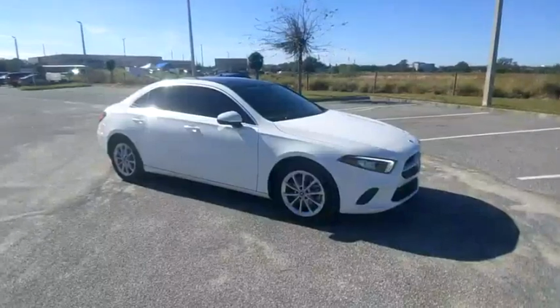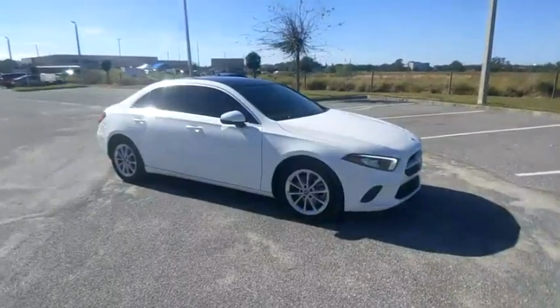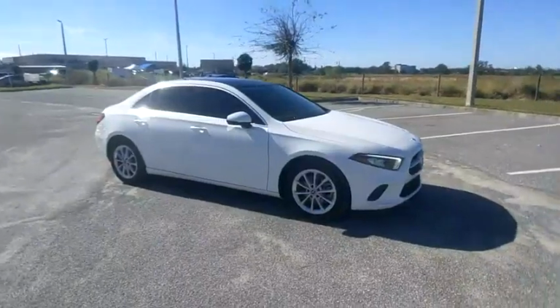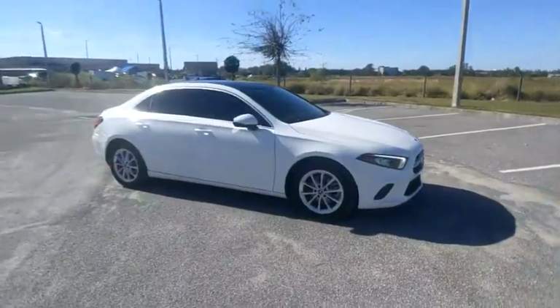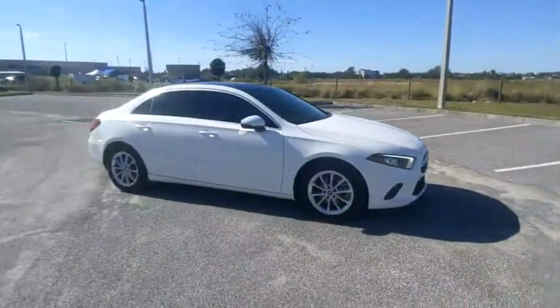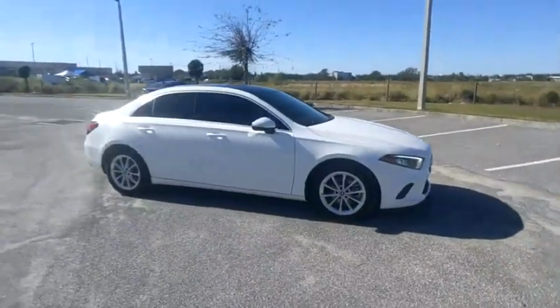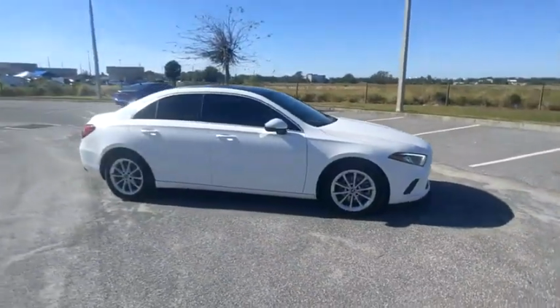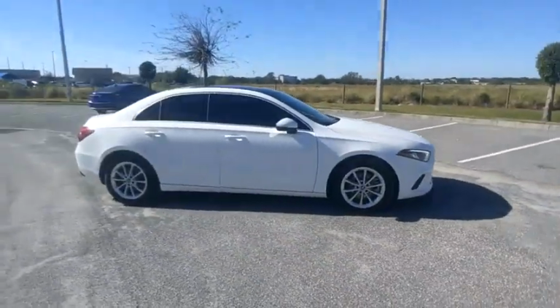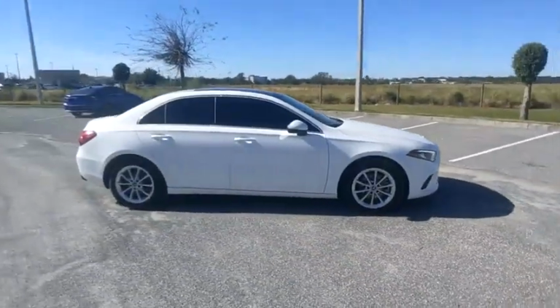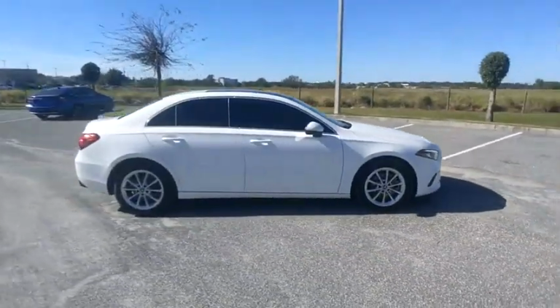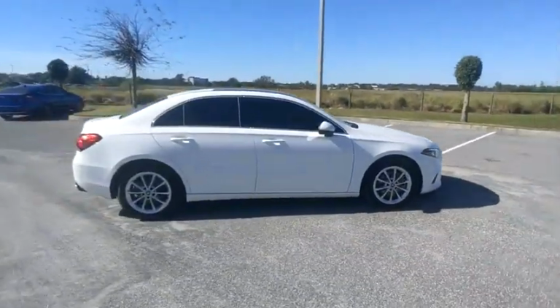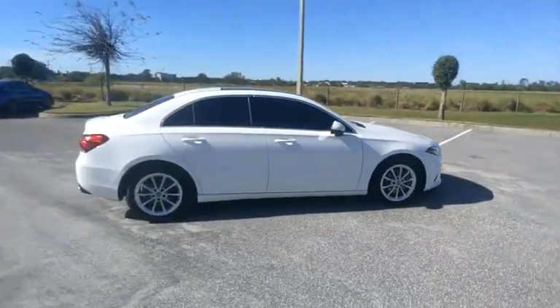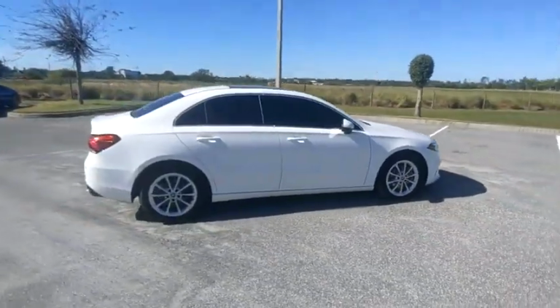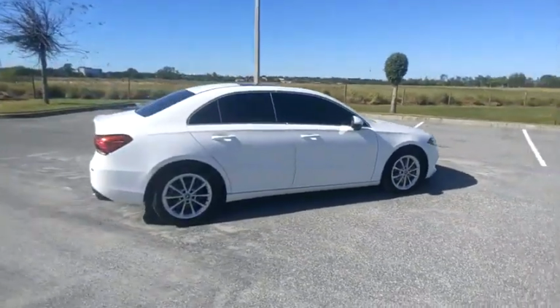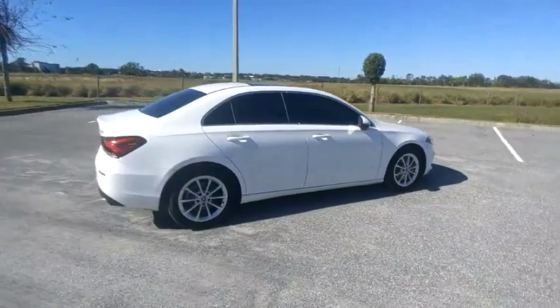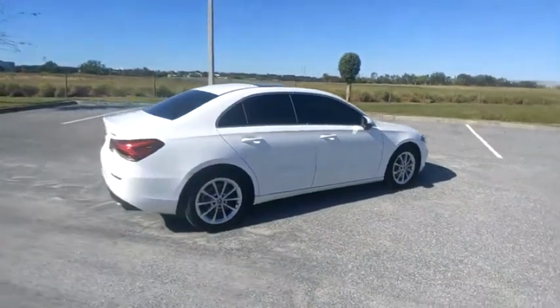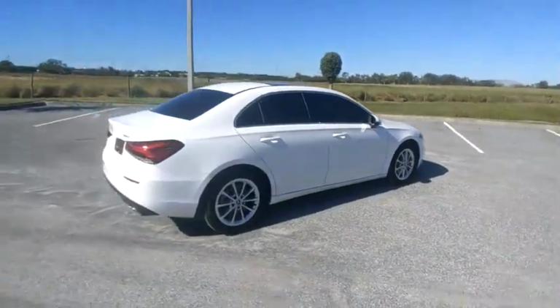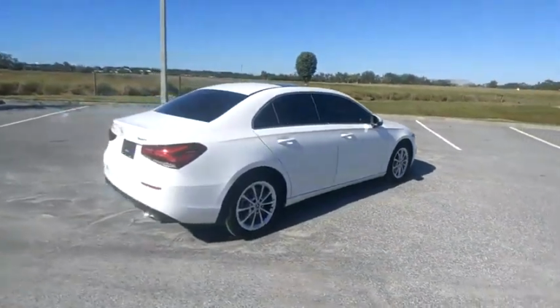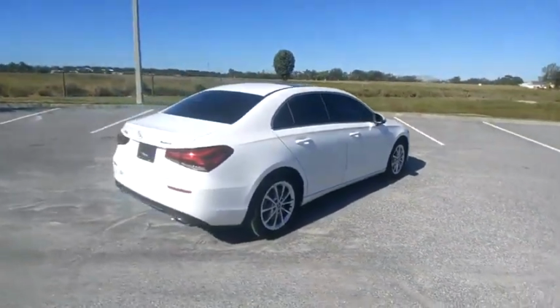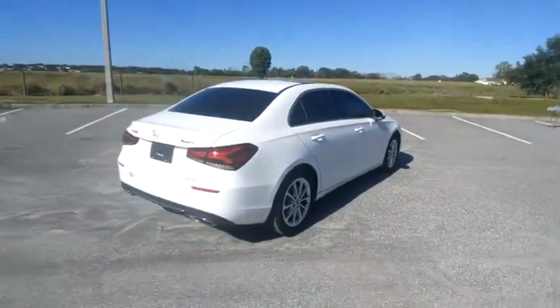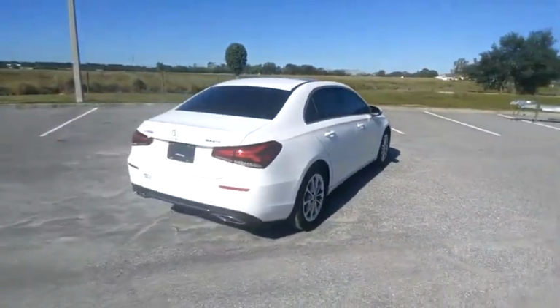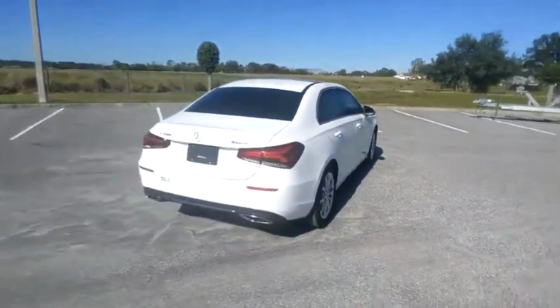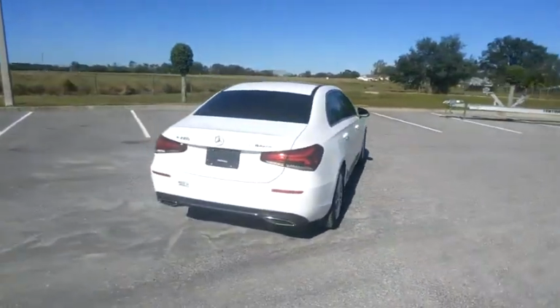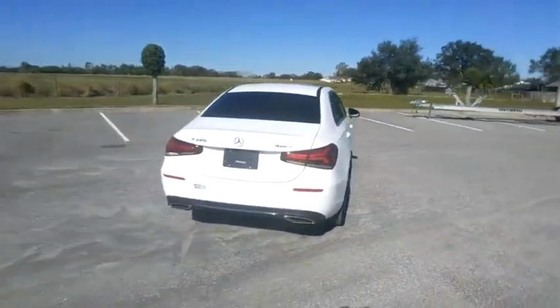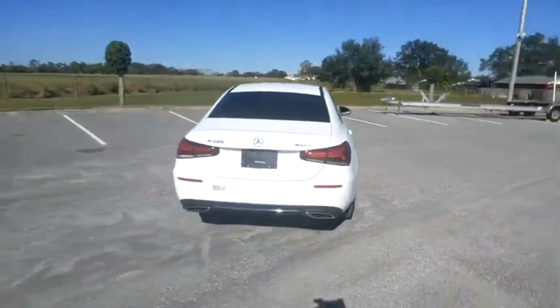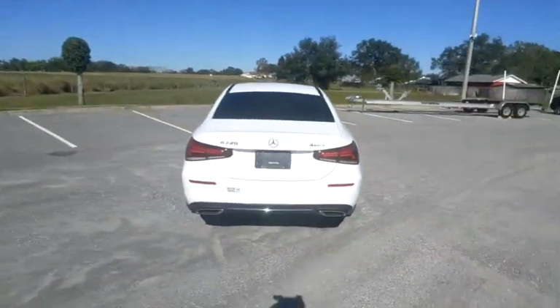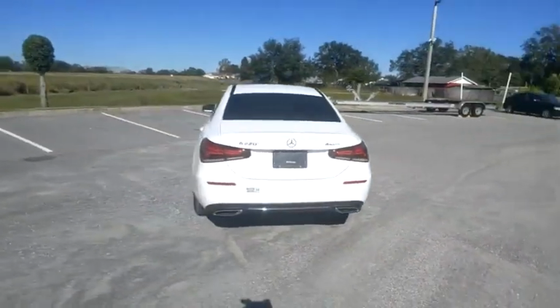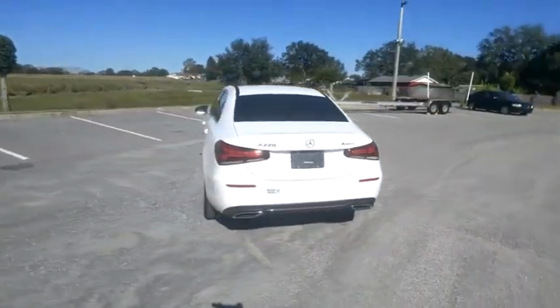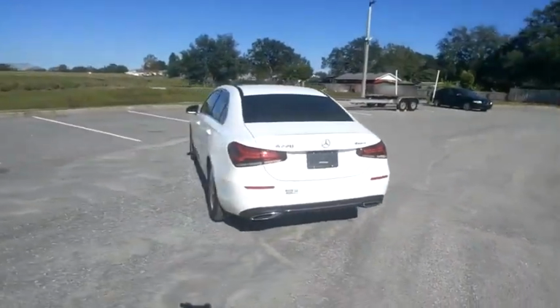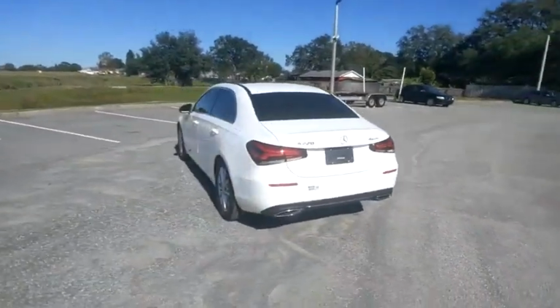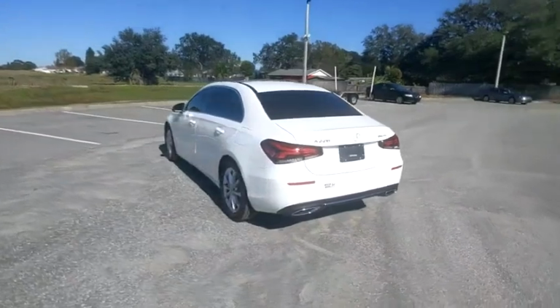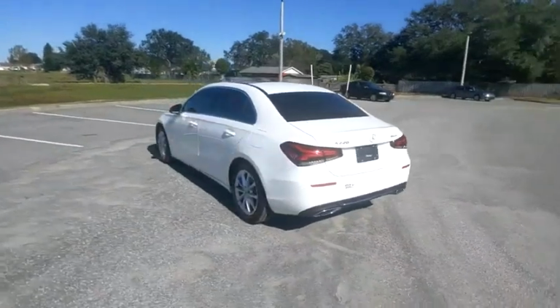Take a ride in the 2022 A-Class. The Mercedes-Benz A-Class is a premium hatchback that offers one of the best suites of technology features in a vehicle.